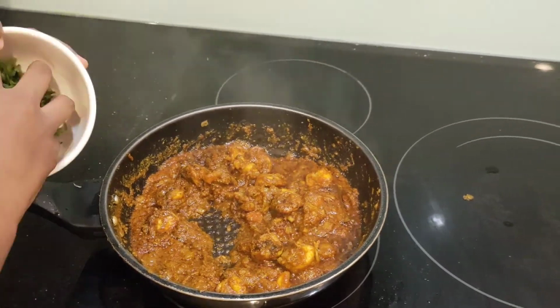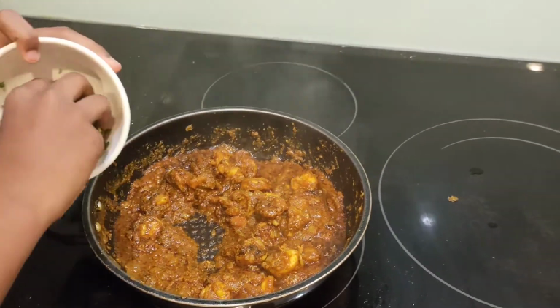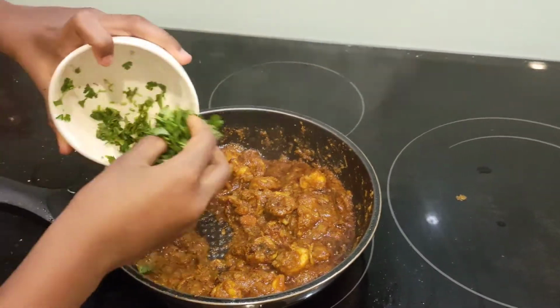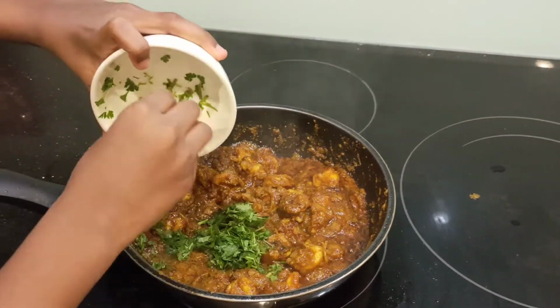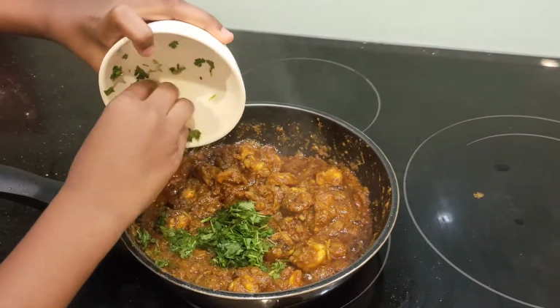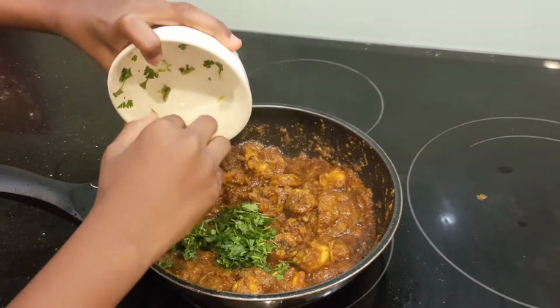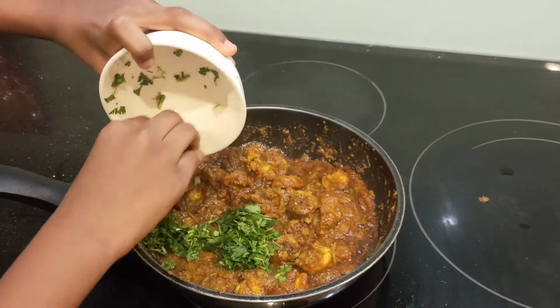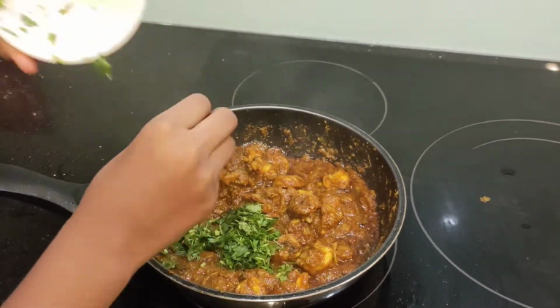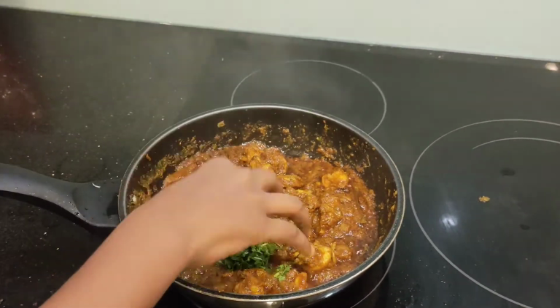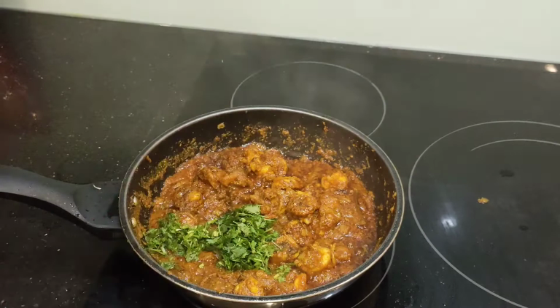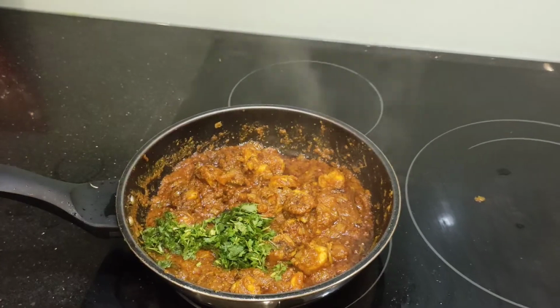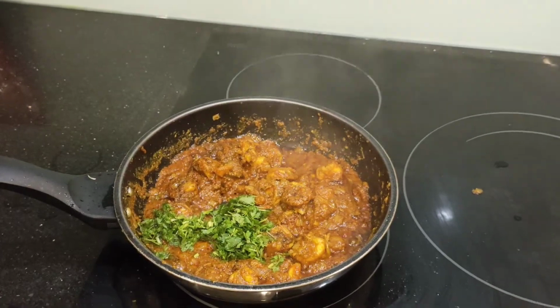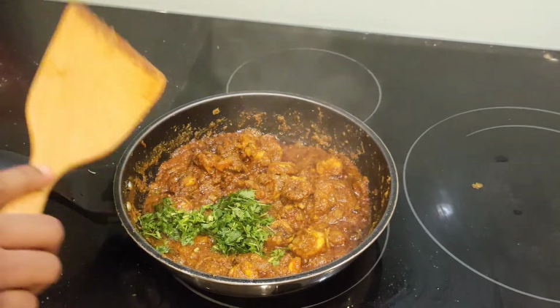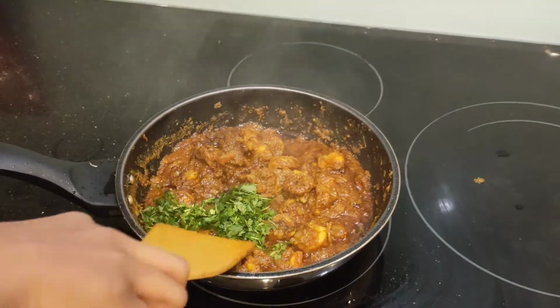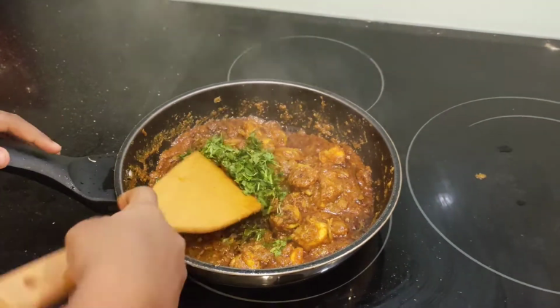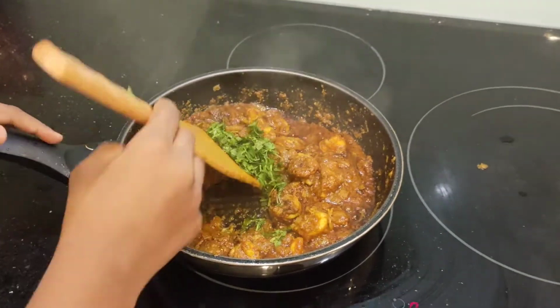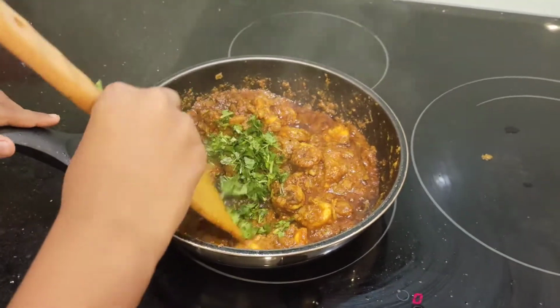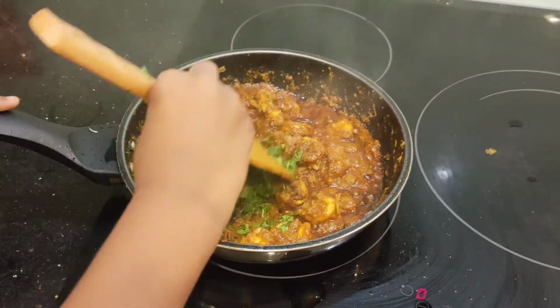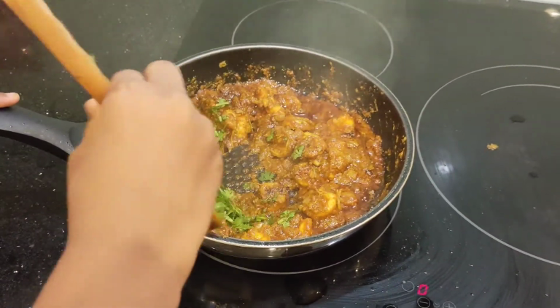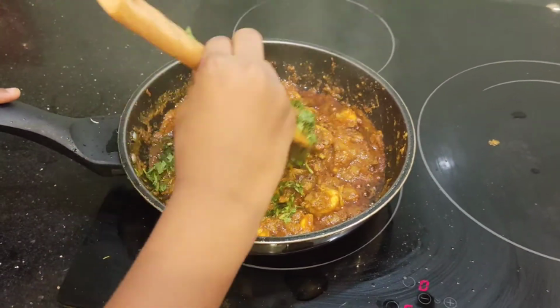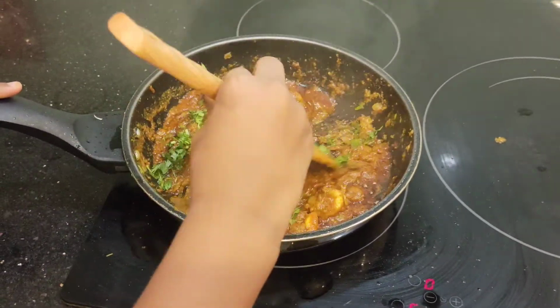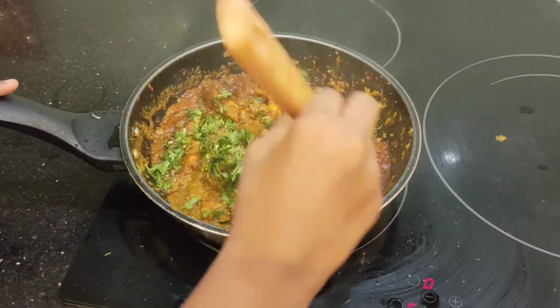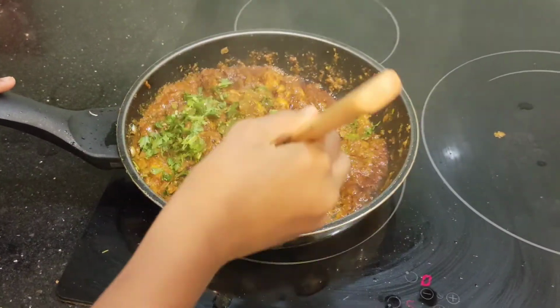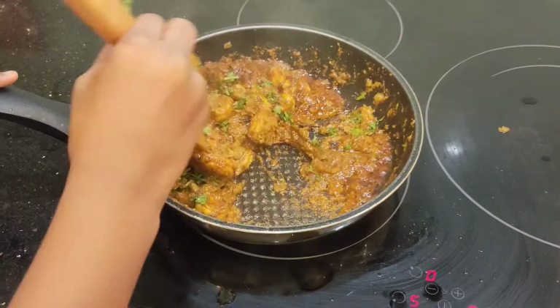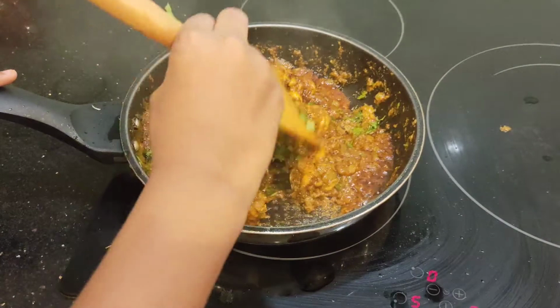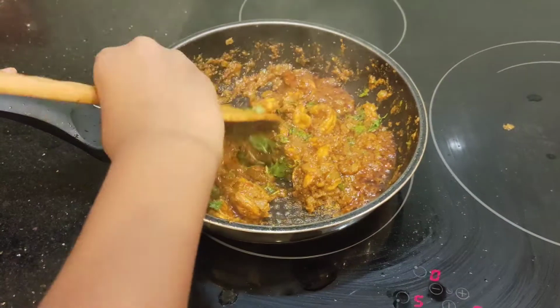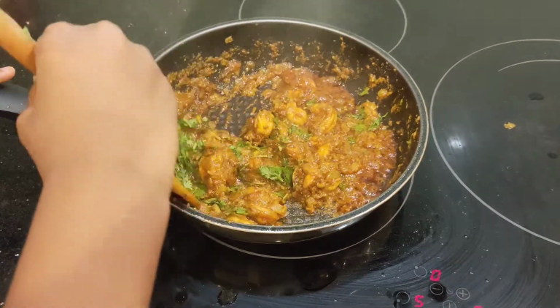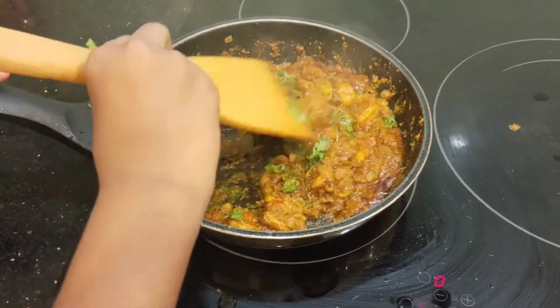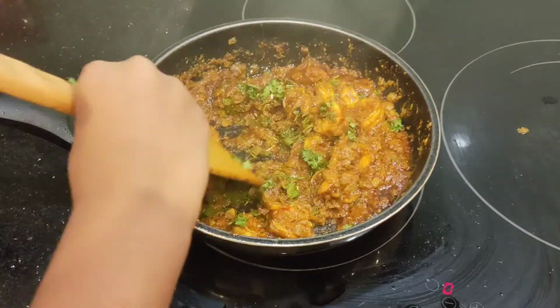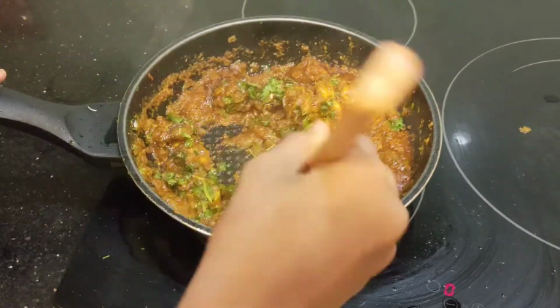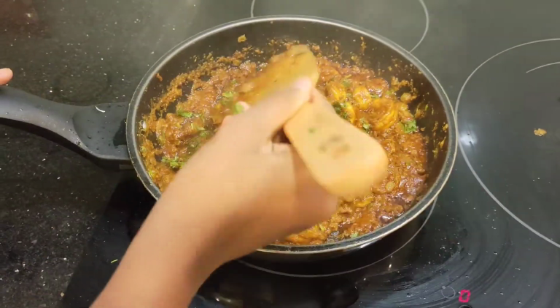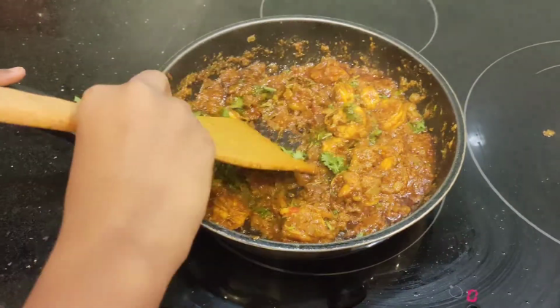Now garnish it with finely chopped coriander. You can turn off the stove — it's perfectly done.